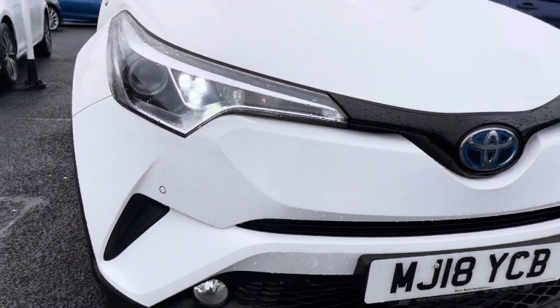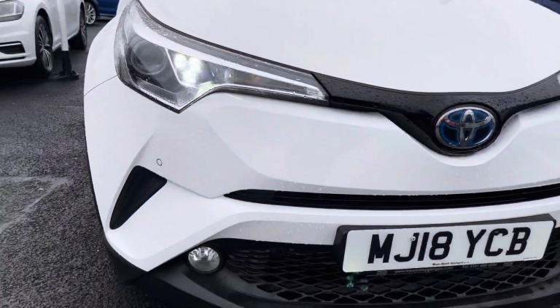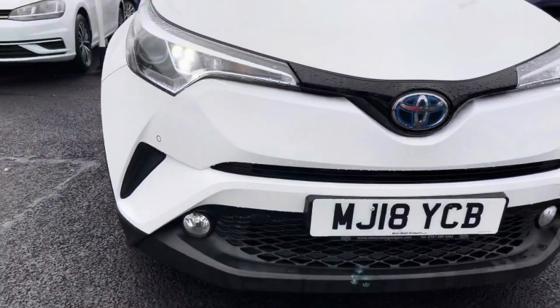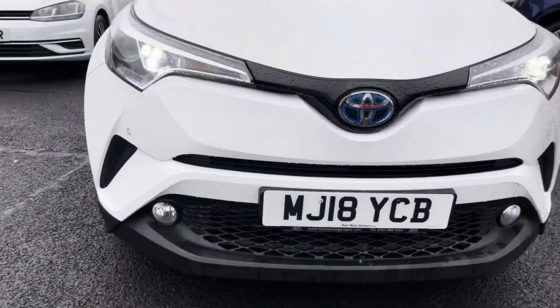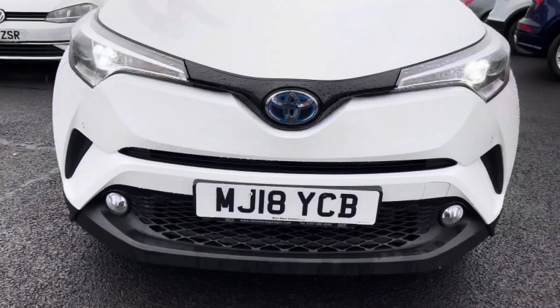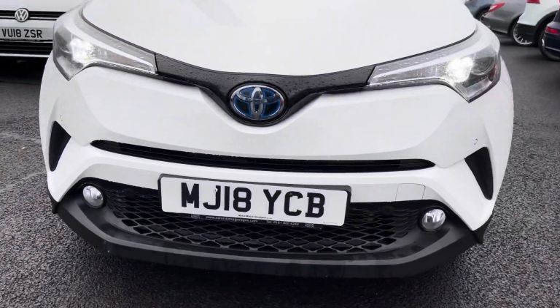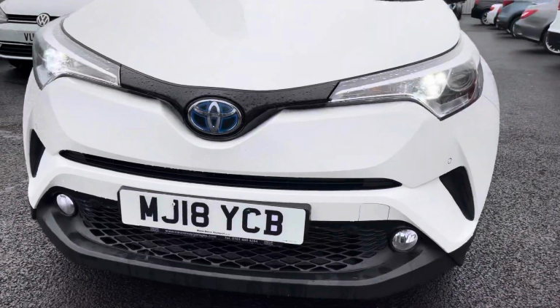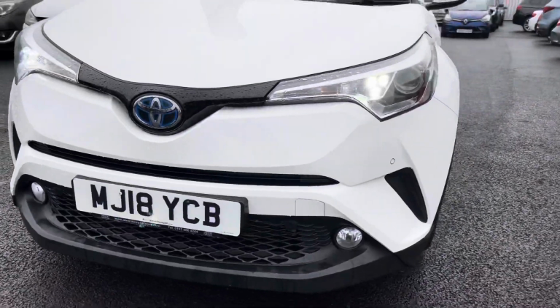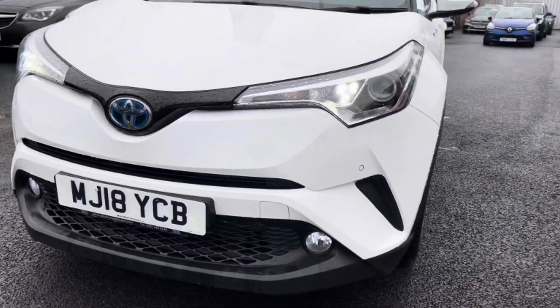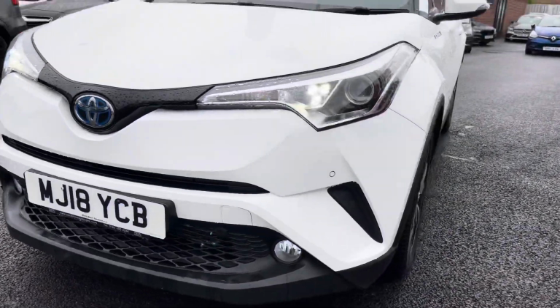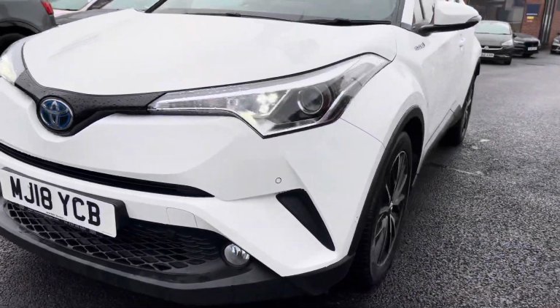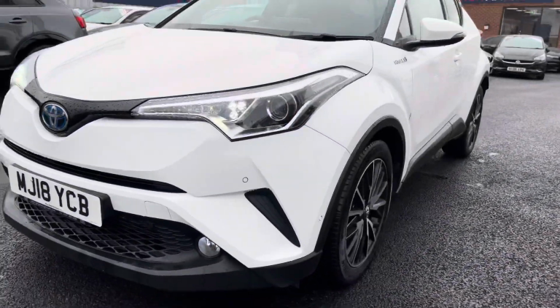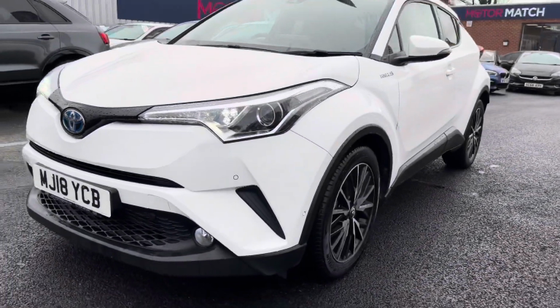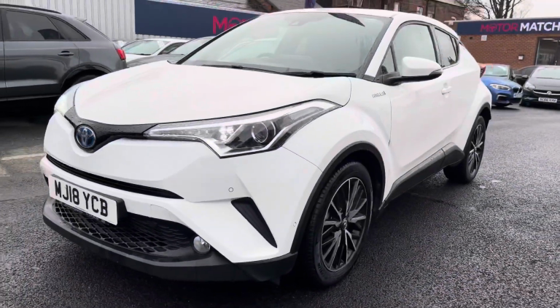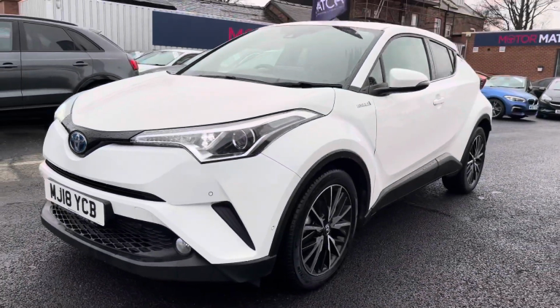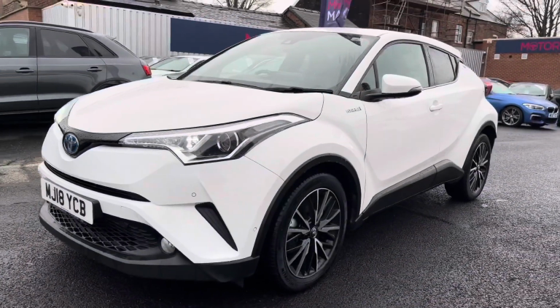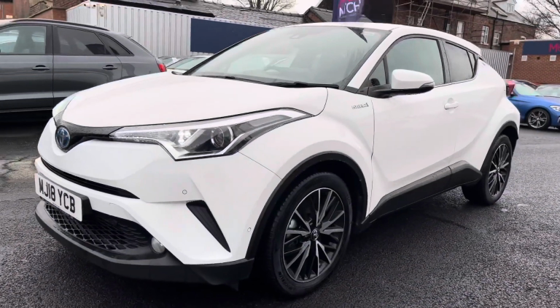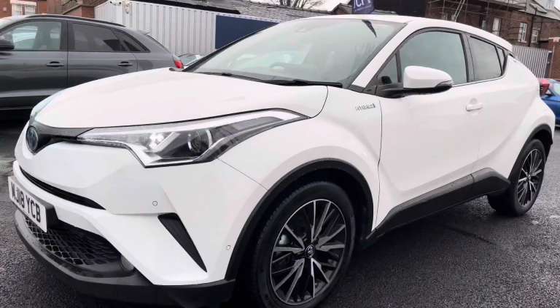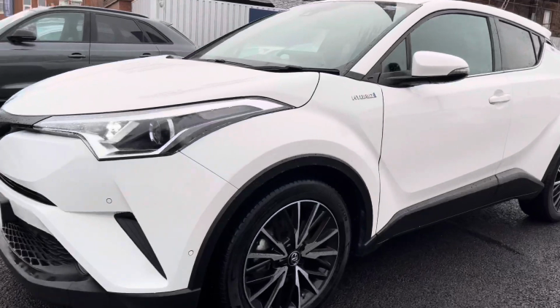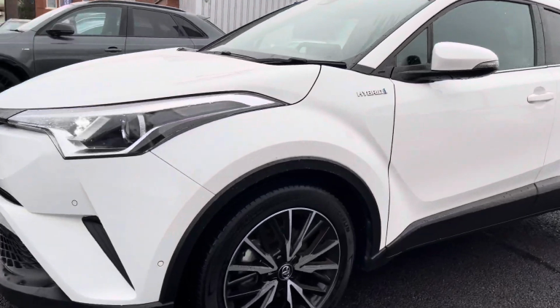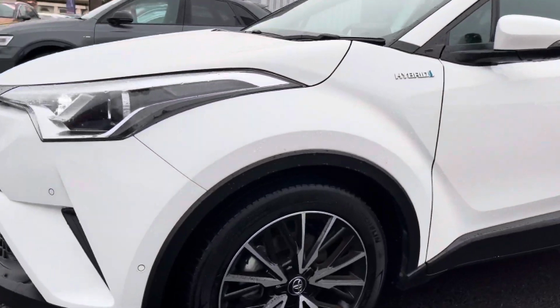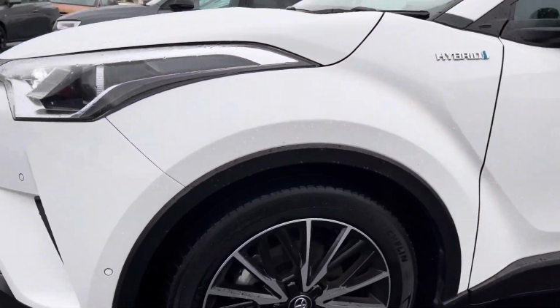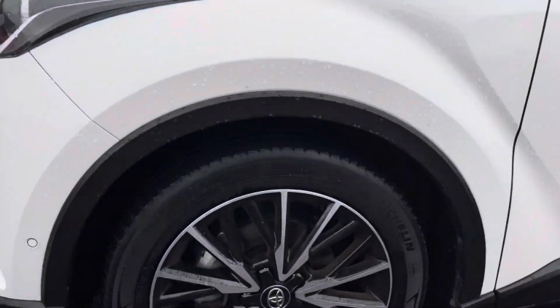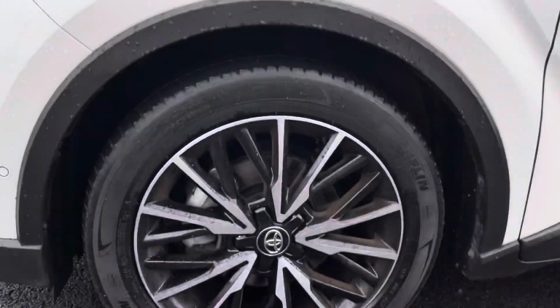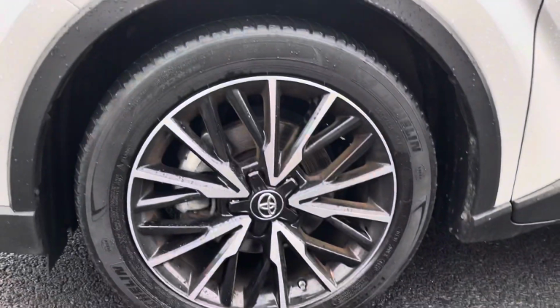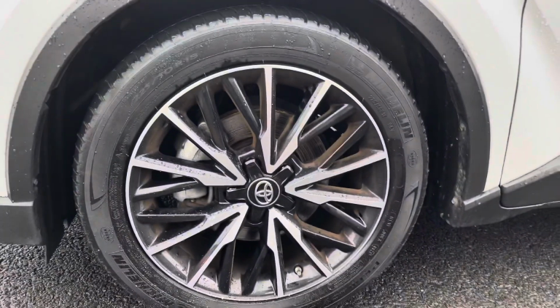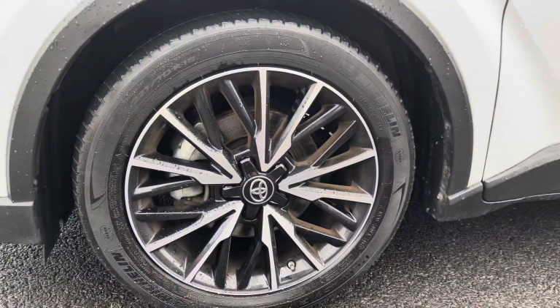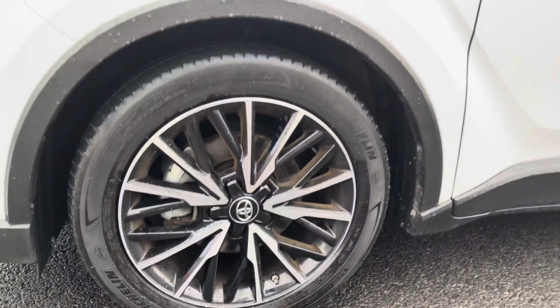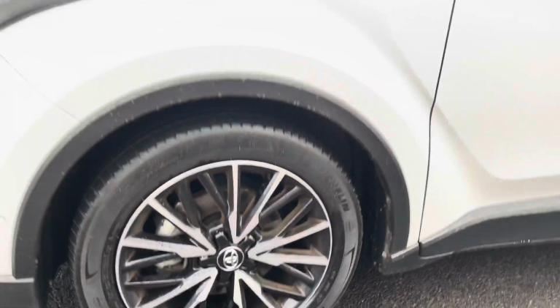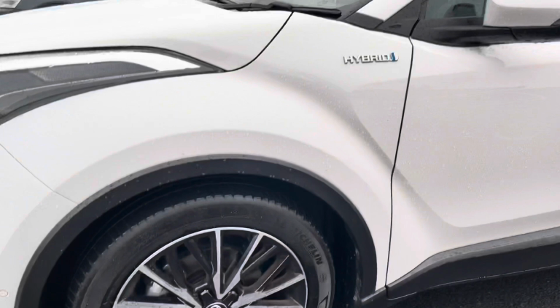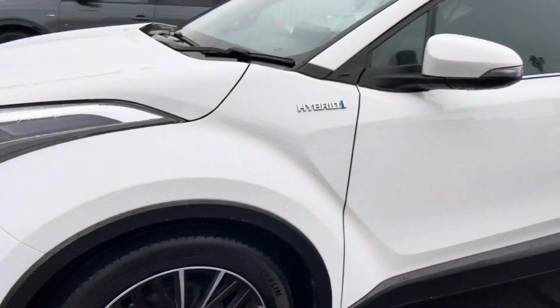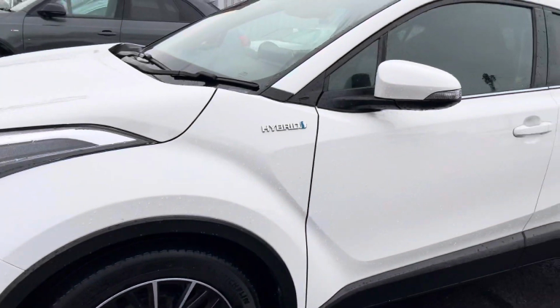Starting at the front, you do have your LED daytime running lights which really complement the vehicle throughout the day. You also have fog lamps below as well, which is great when visibility is poor. Moving around to the side, you do have your 18-inch alloy wheels.